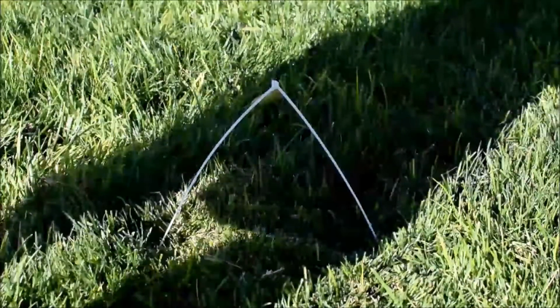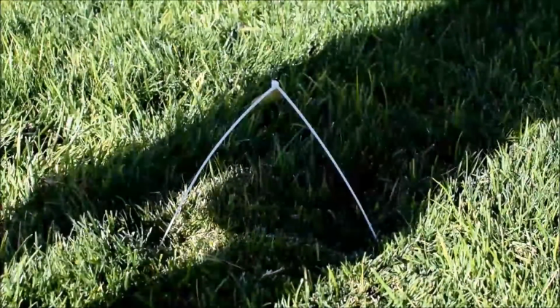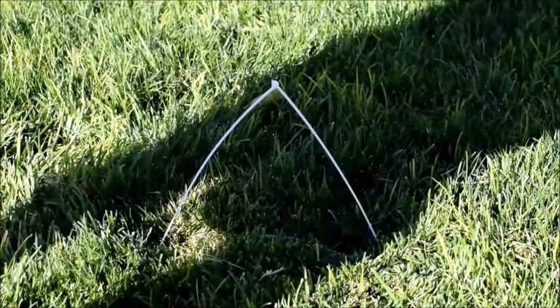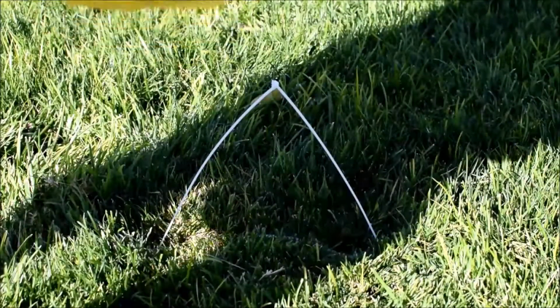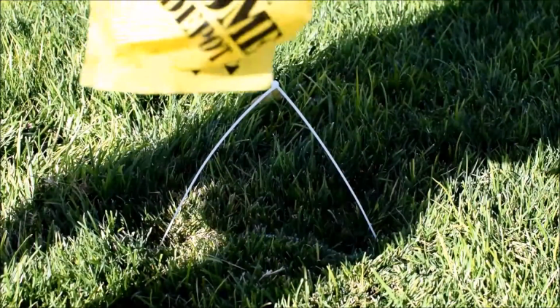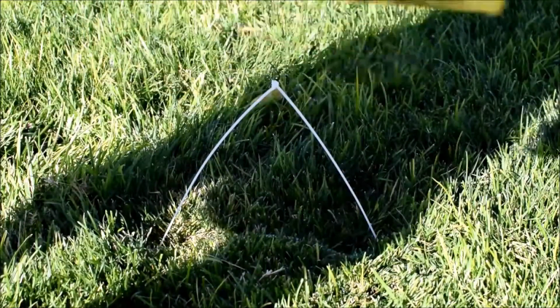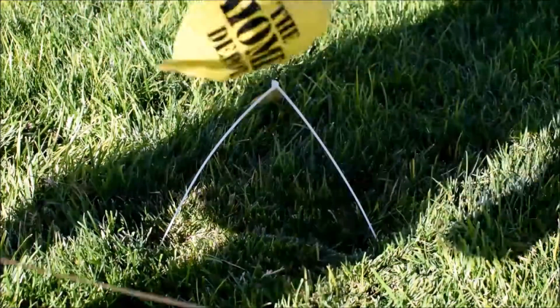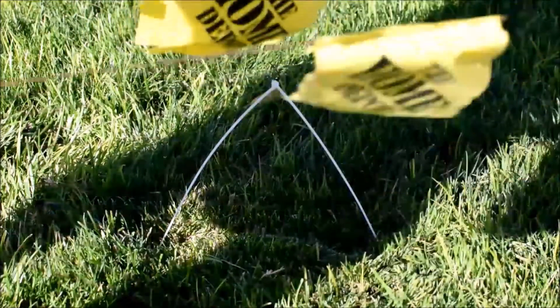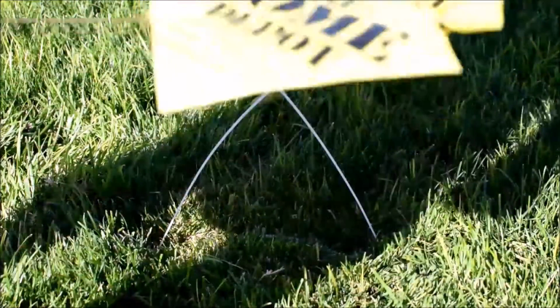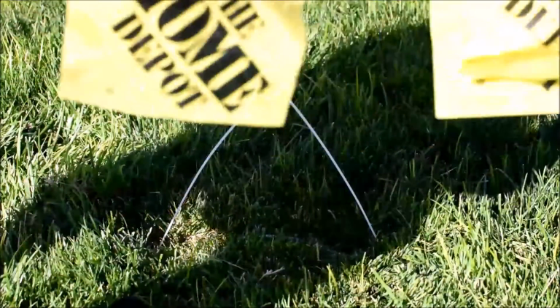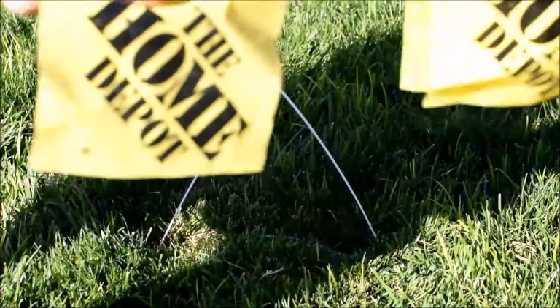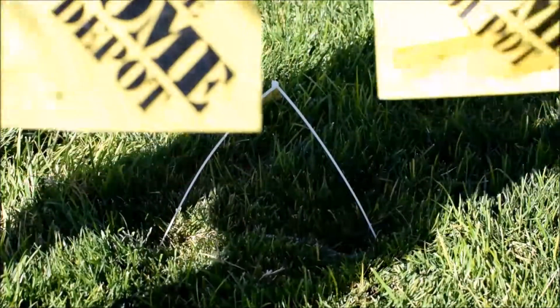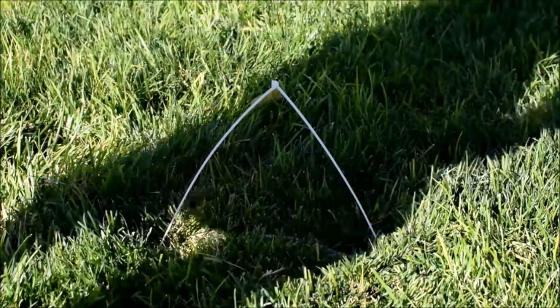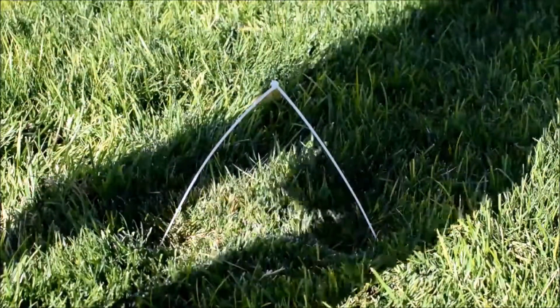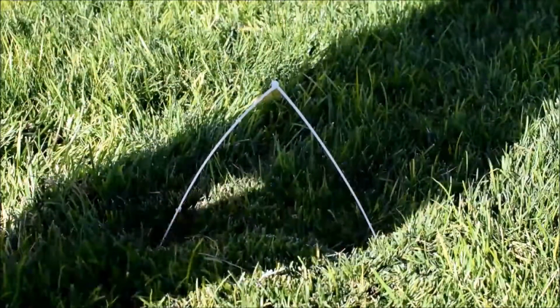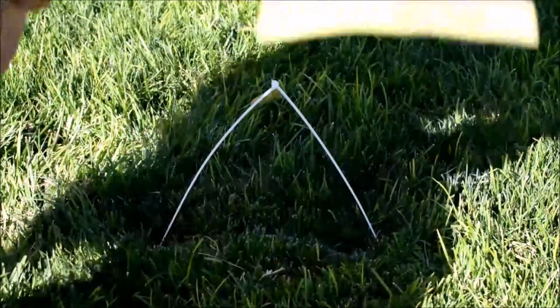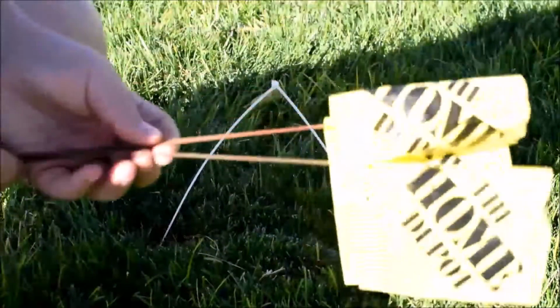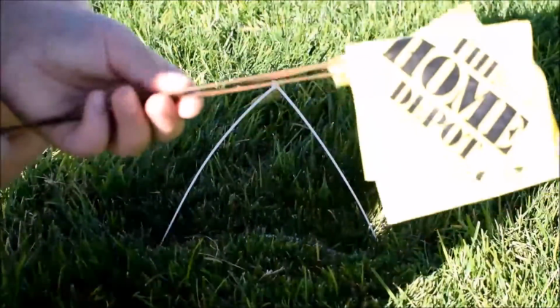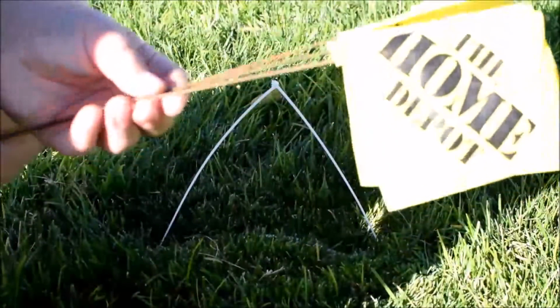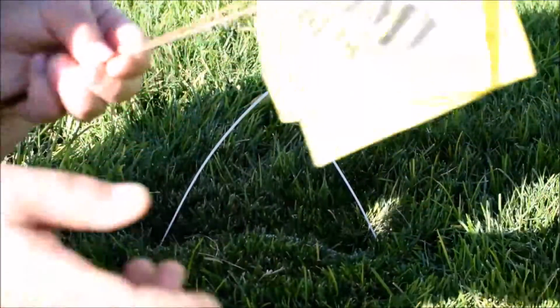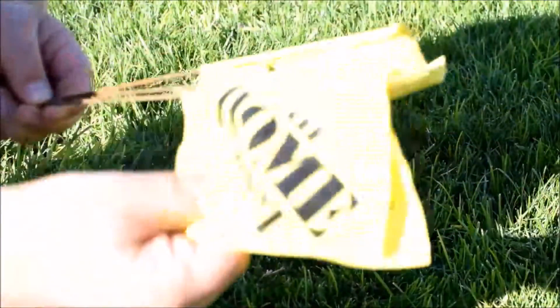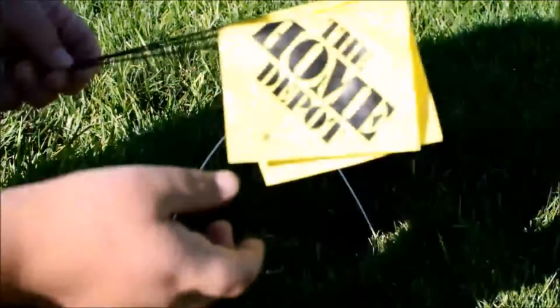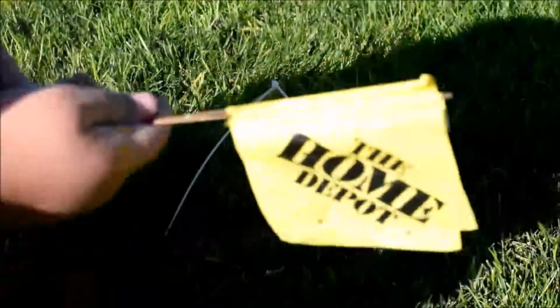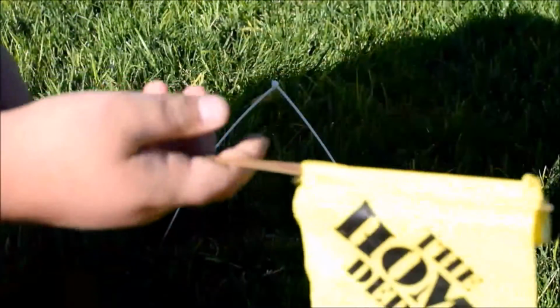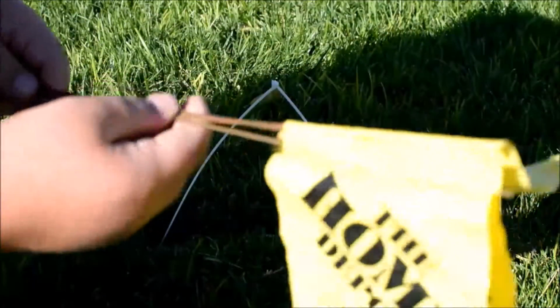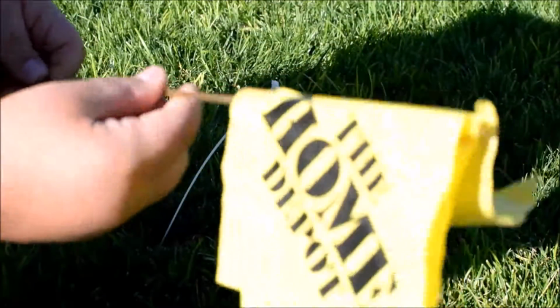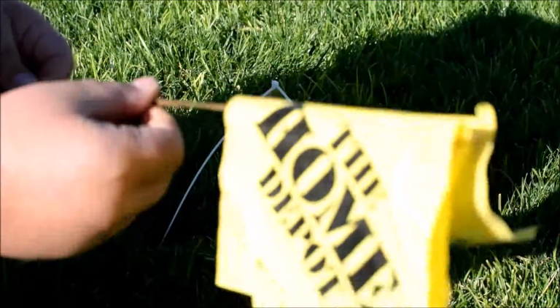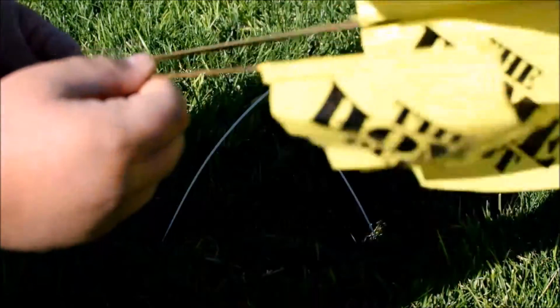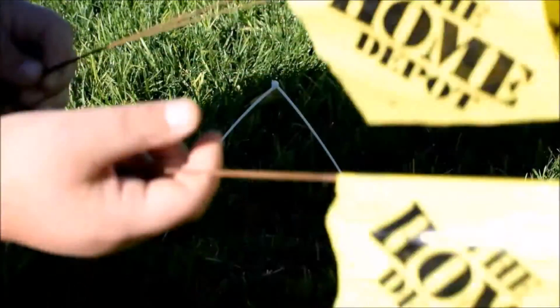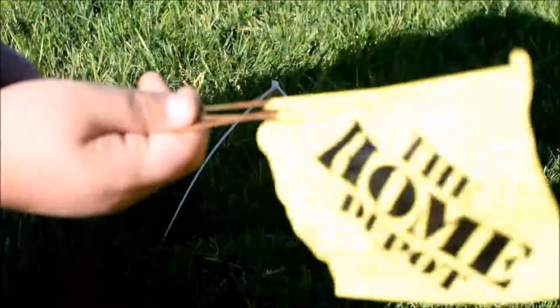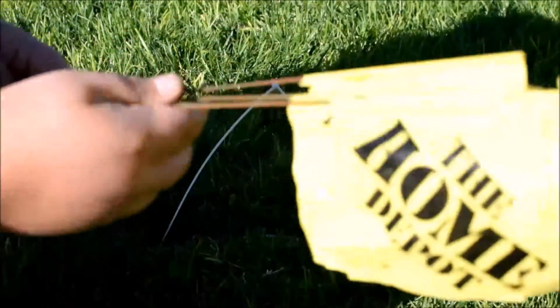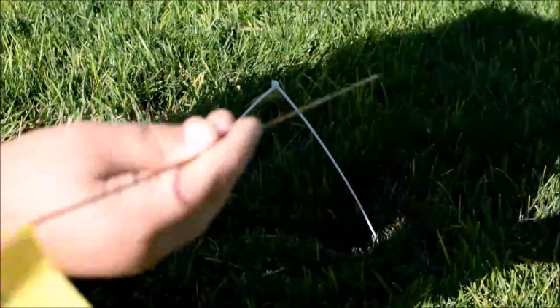What you can do also is you can go to Home Depot or any hardware store and pick up these little safety flags. These are from Home Depot but they're really cheap.